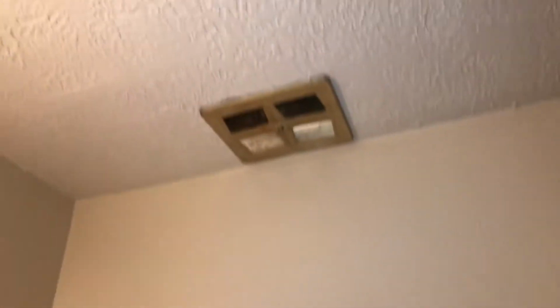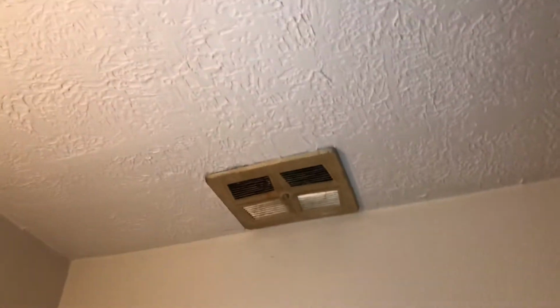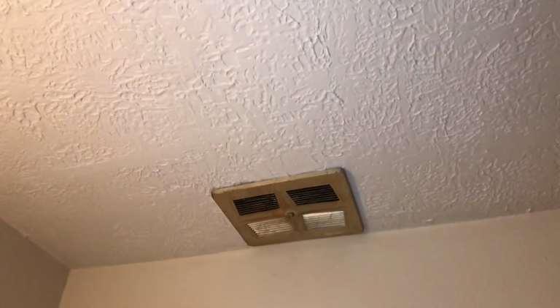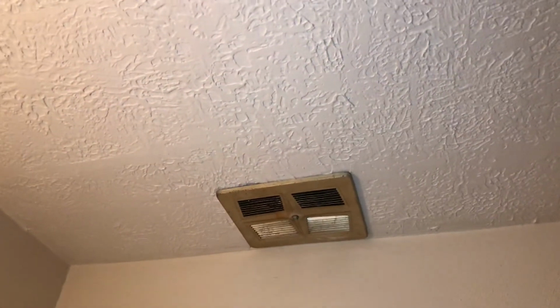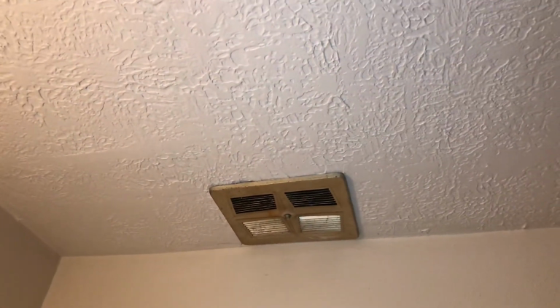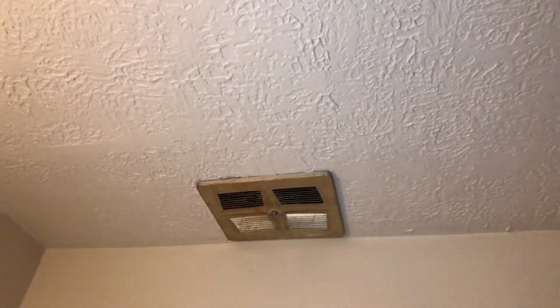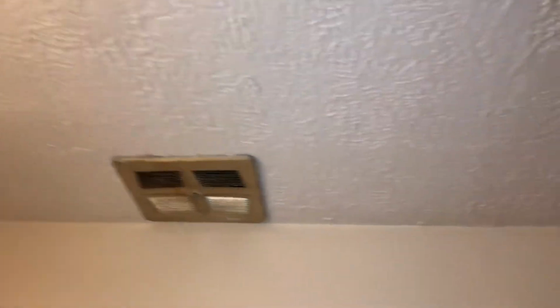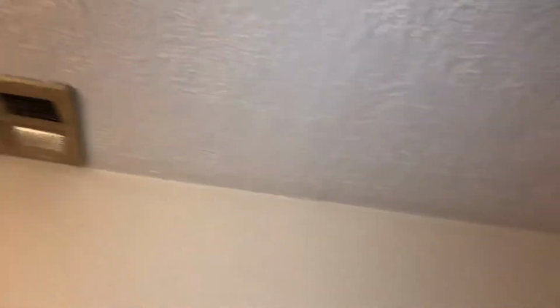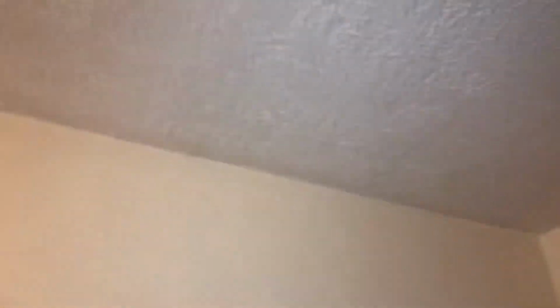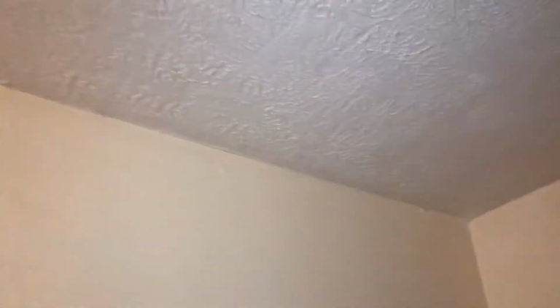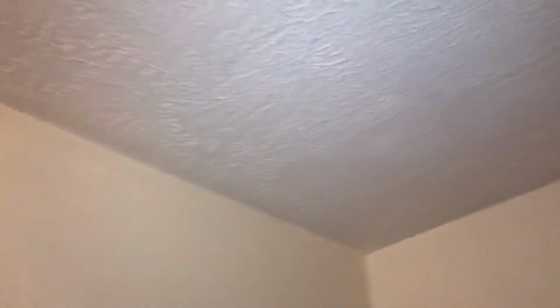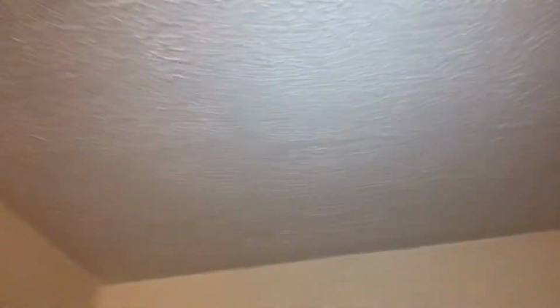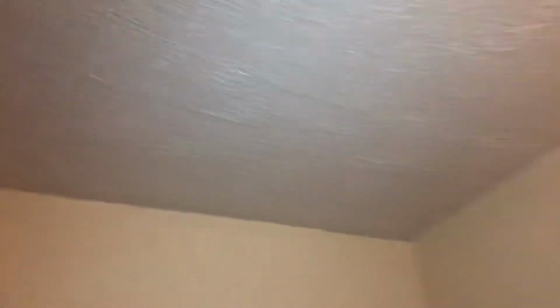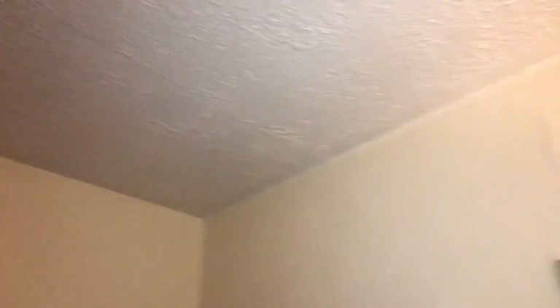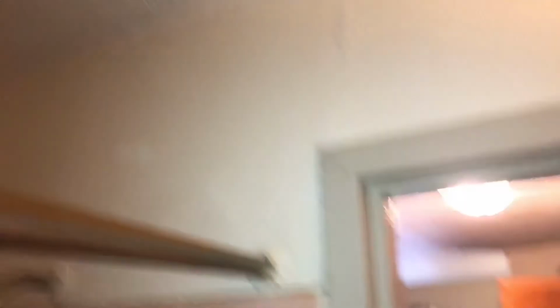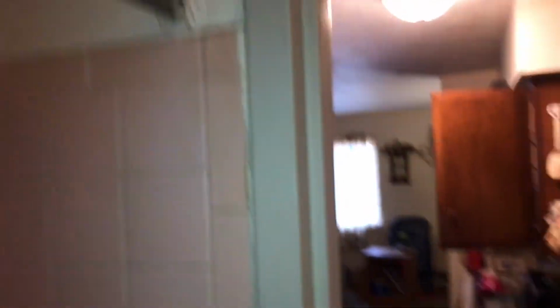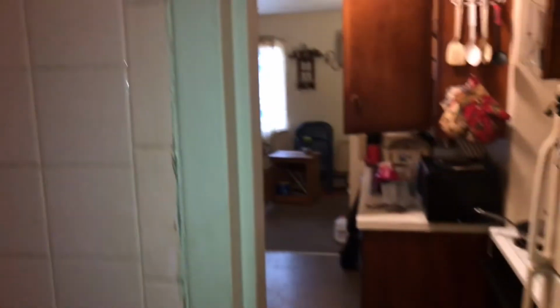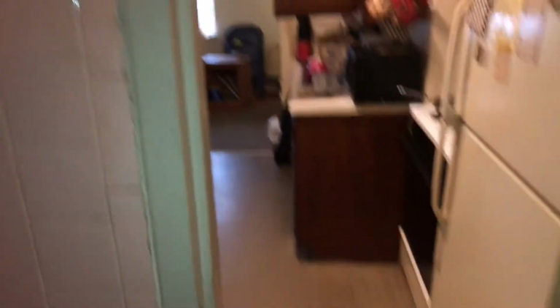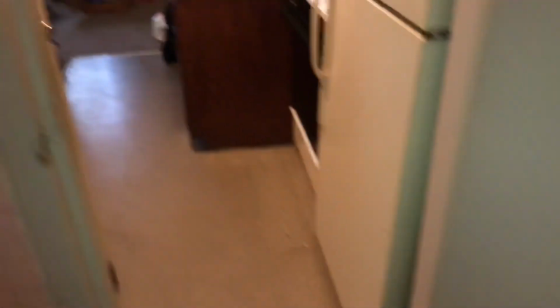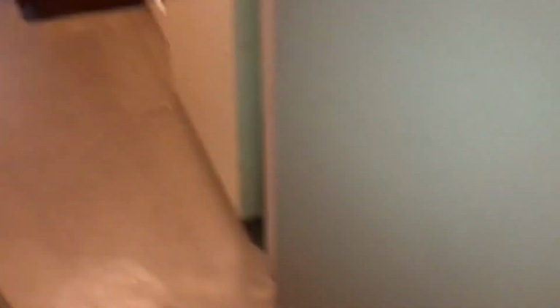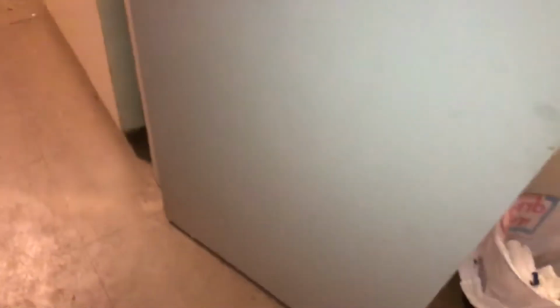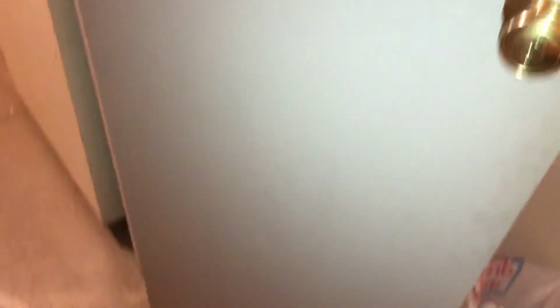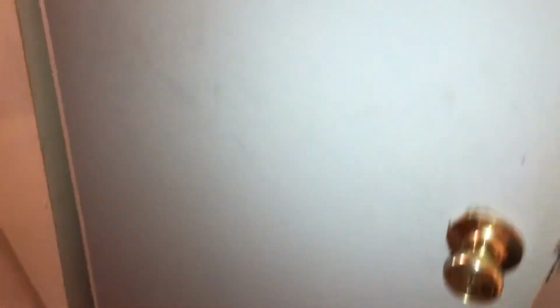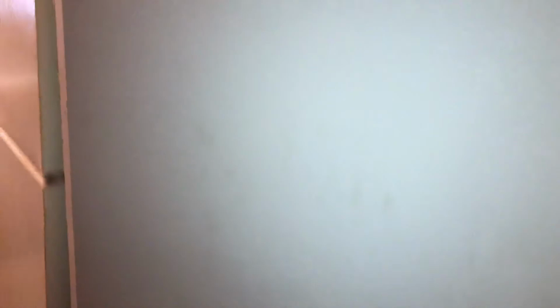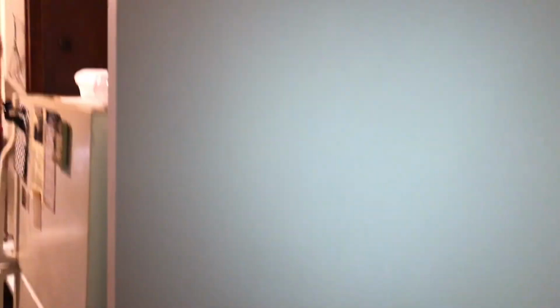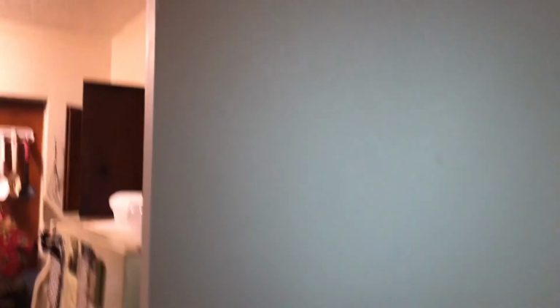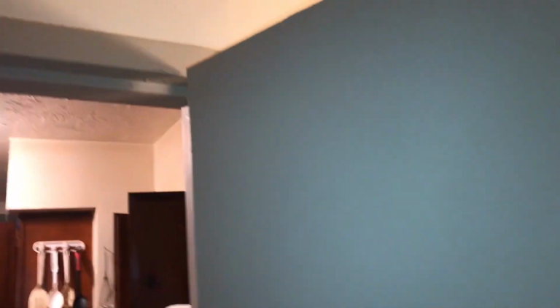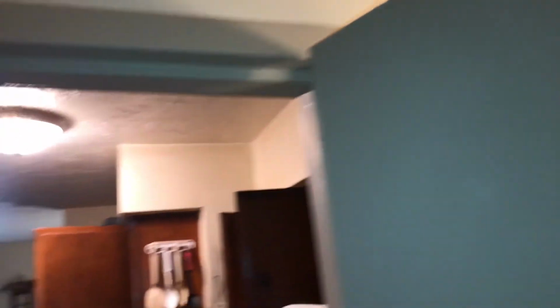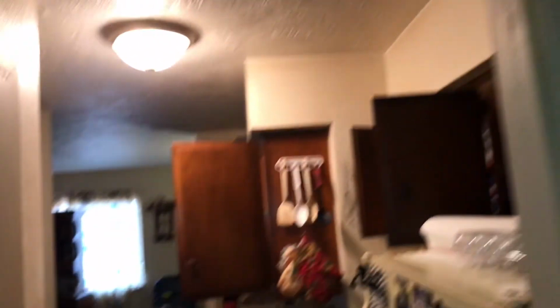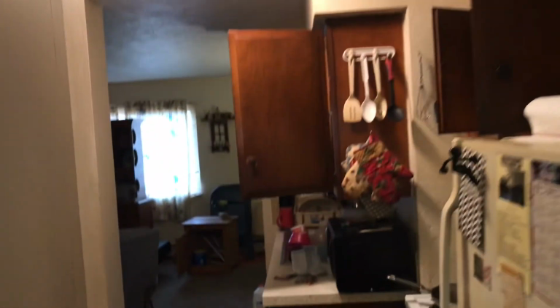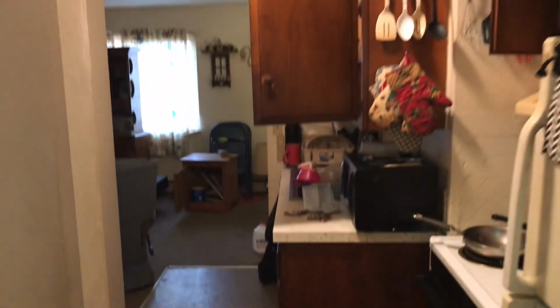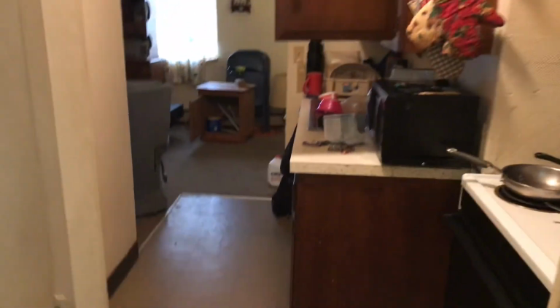New vent fan — fan doesn't work and will need to be replaced. Door needs to be painted. This is 860 Colorado Avenue.